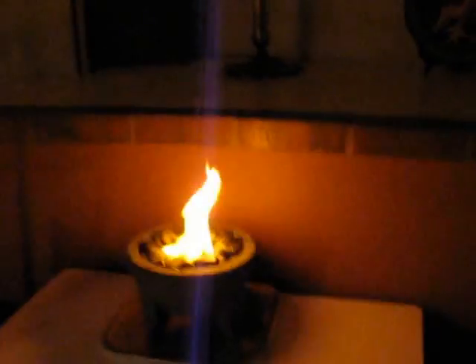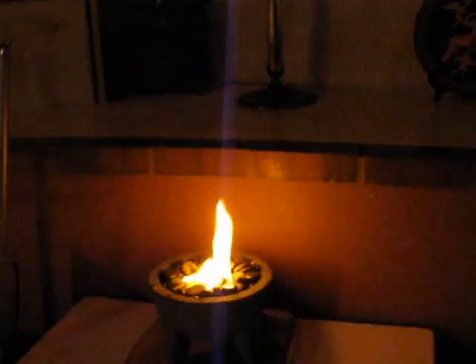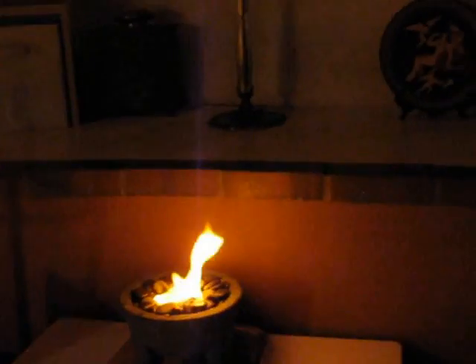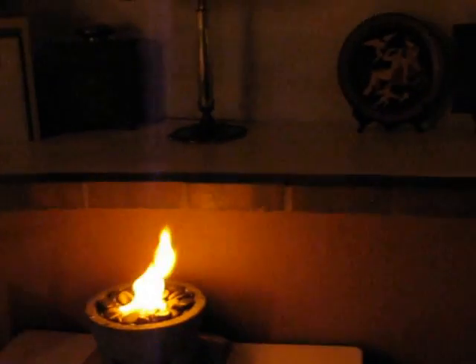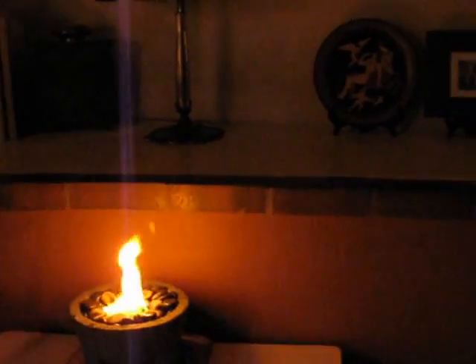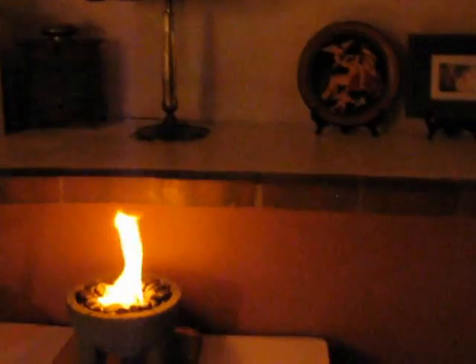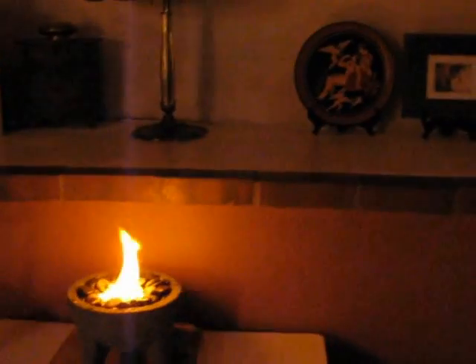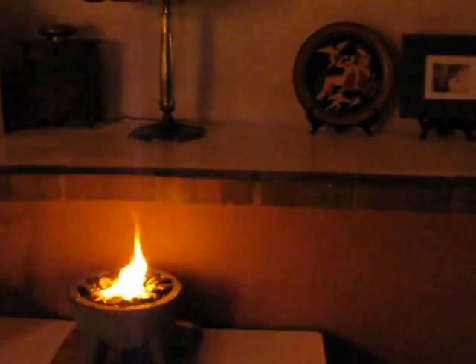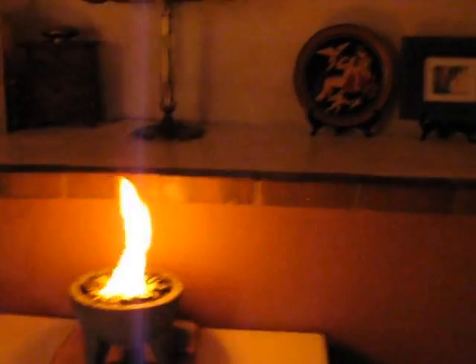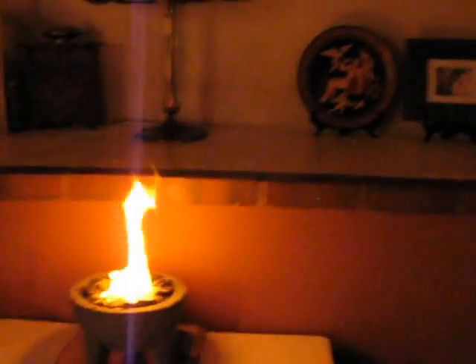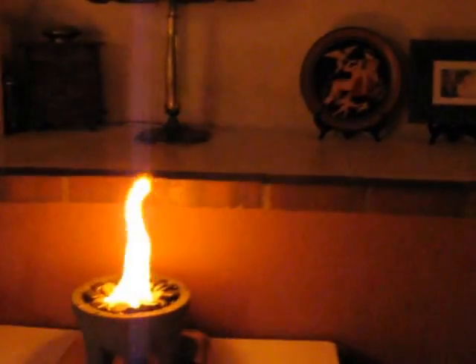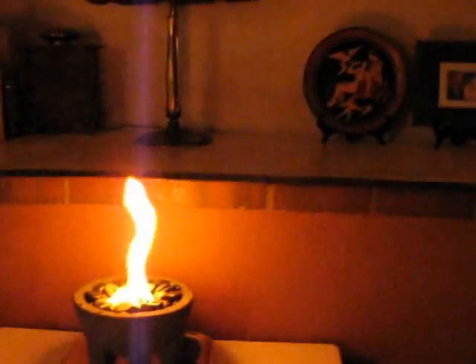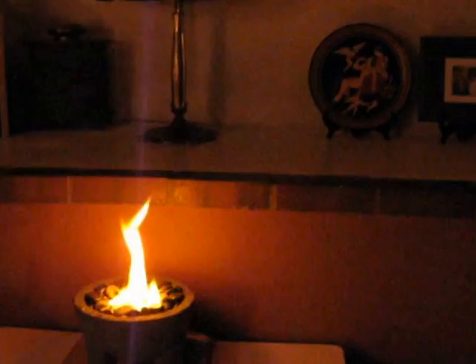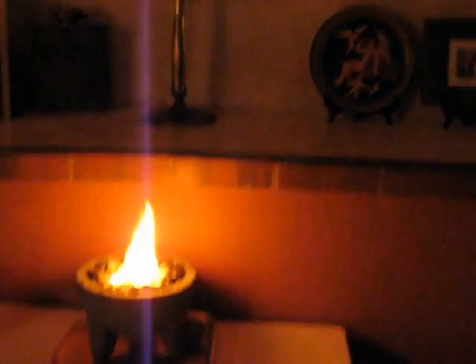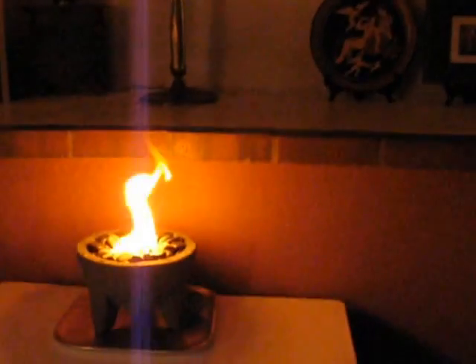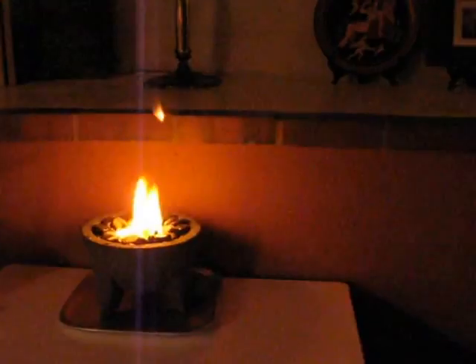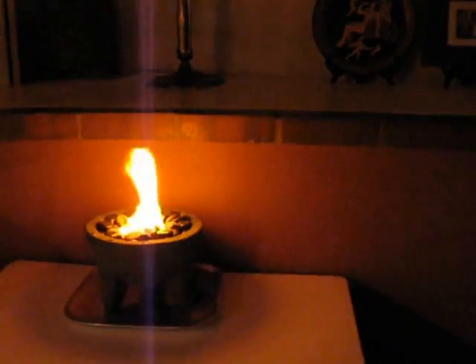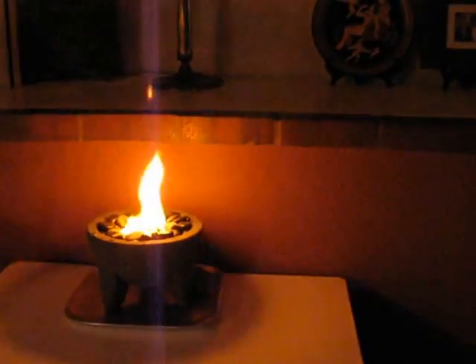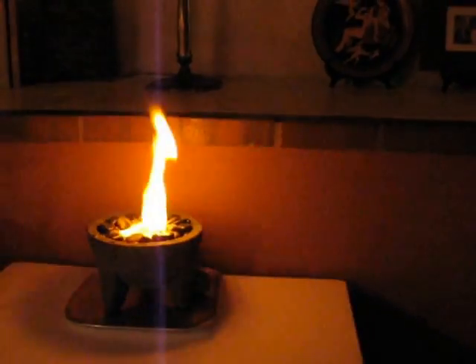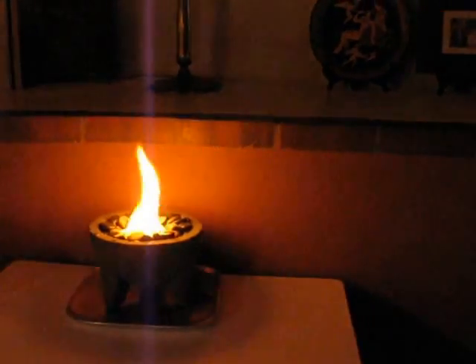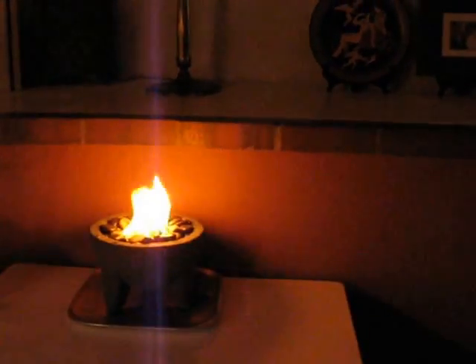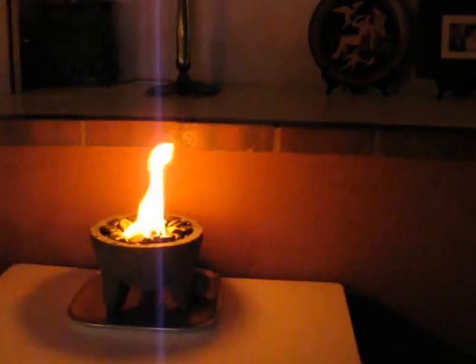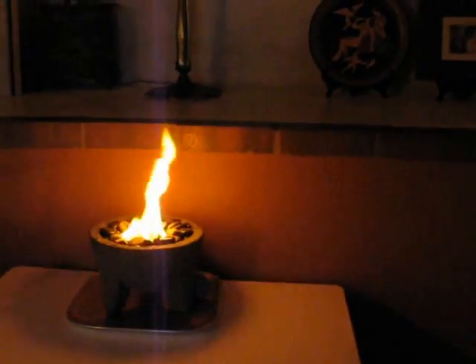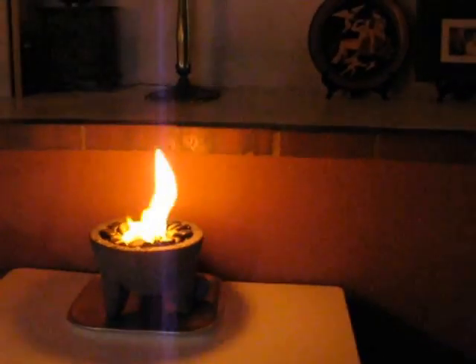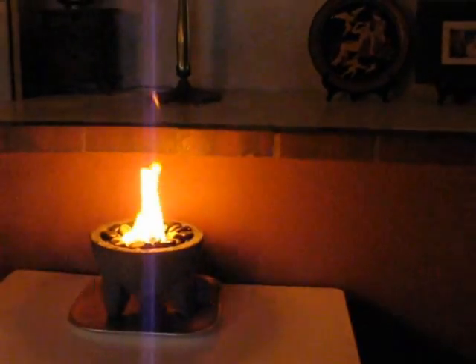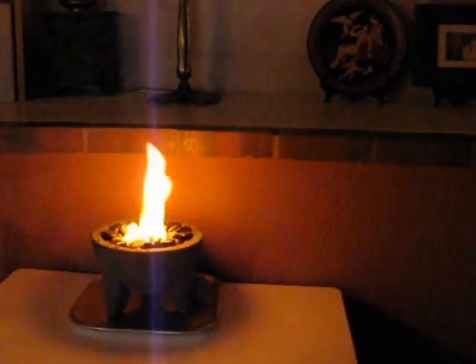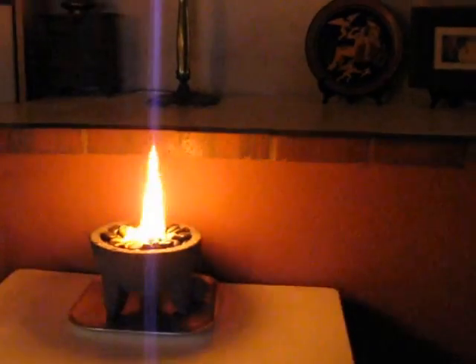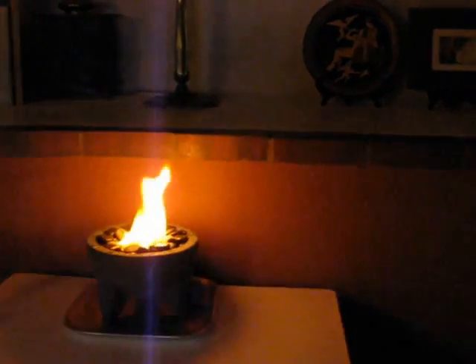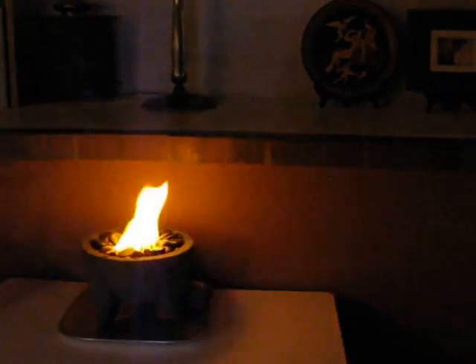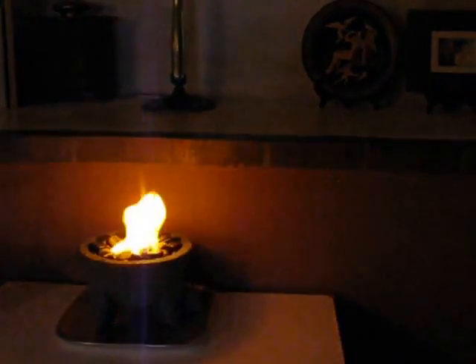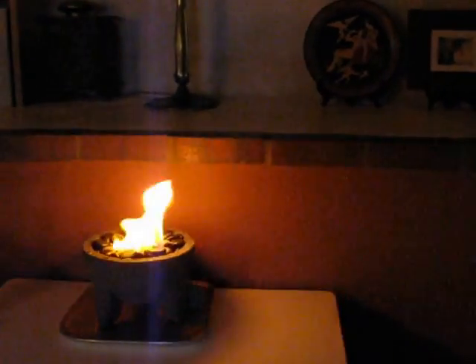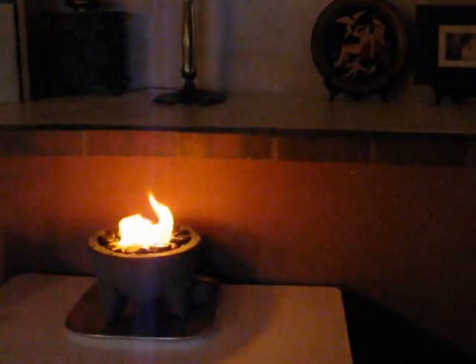And it can be a lot of fun. Table salt makes the rubbing alcohol burn yellow. And it's kind of fun for a winter's evening.